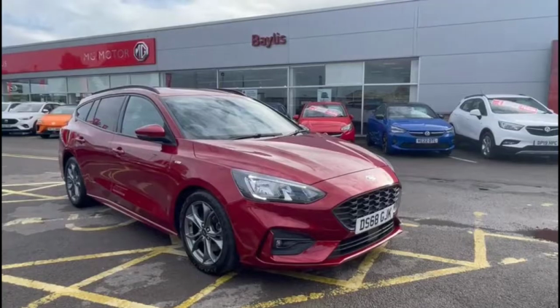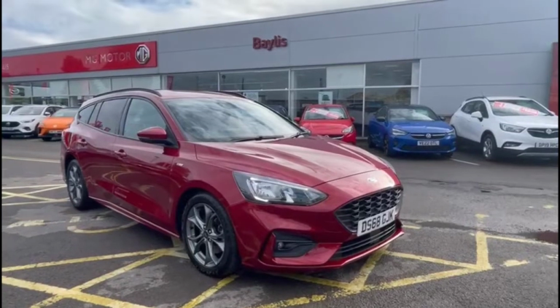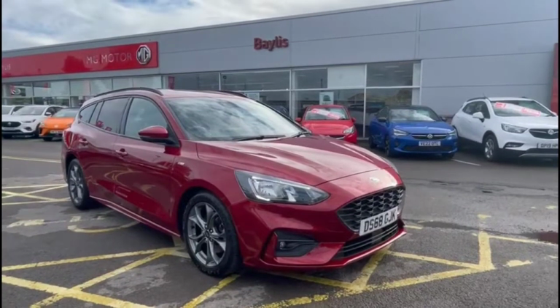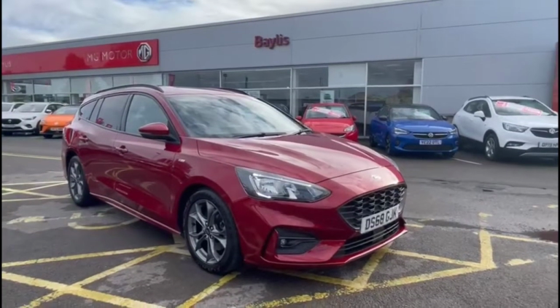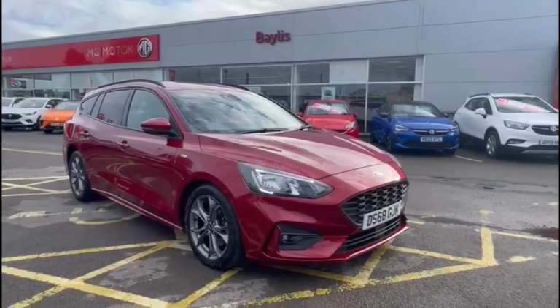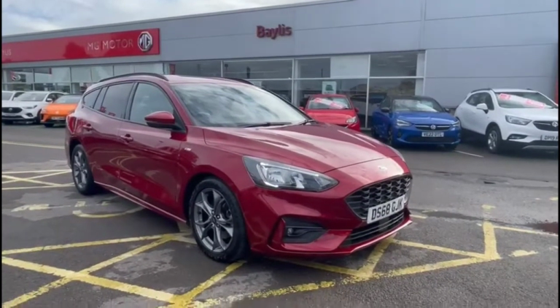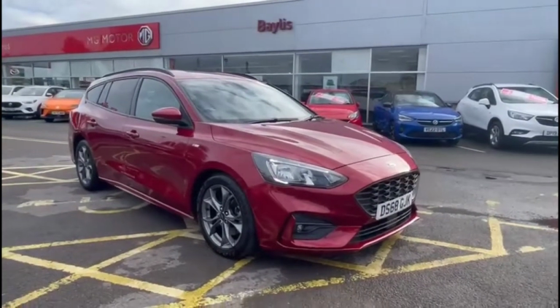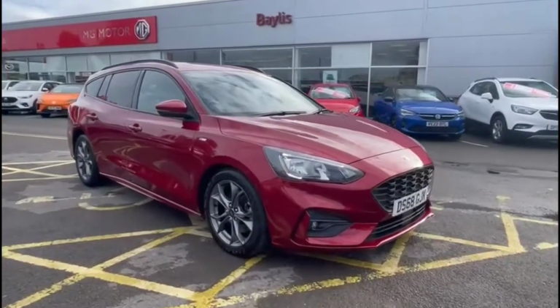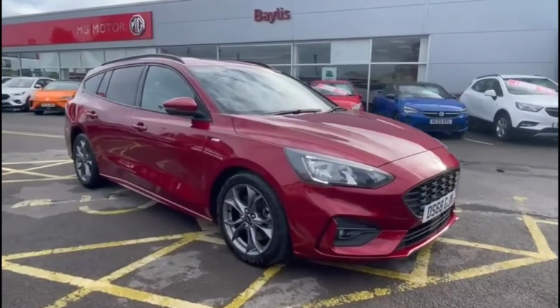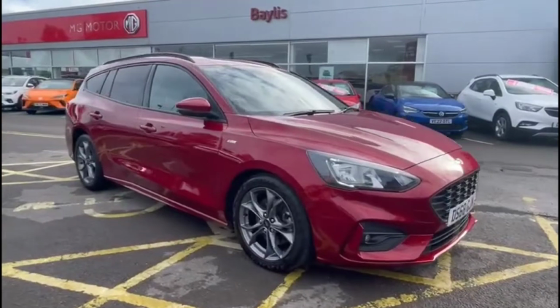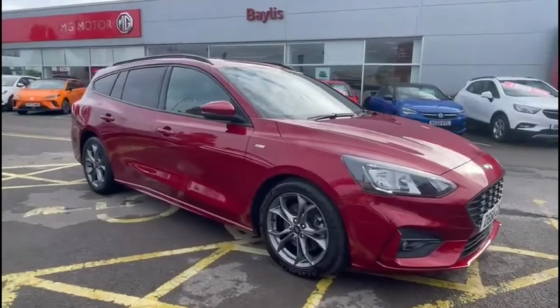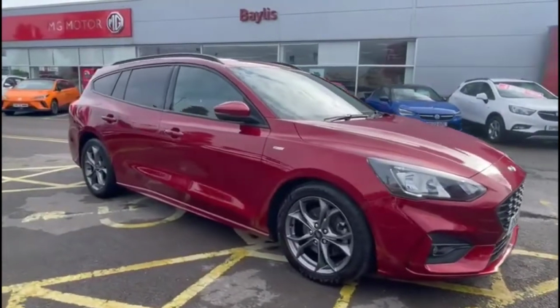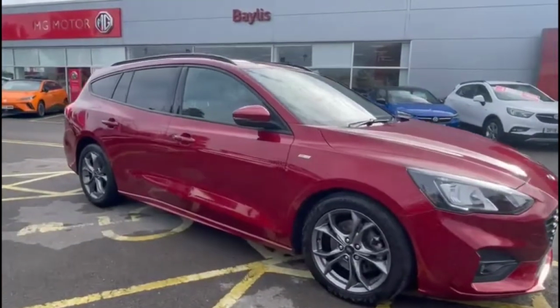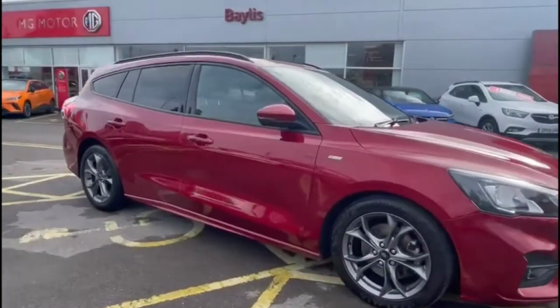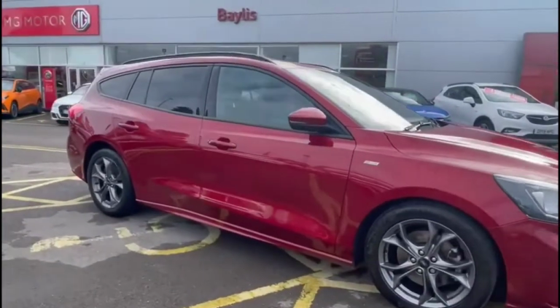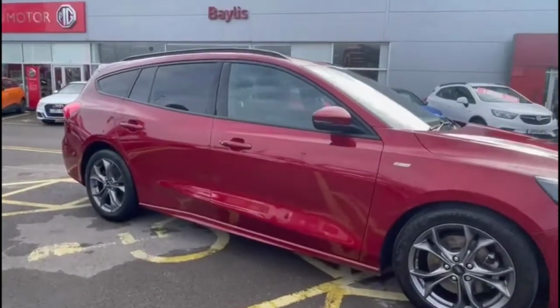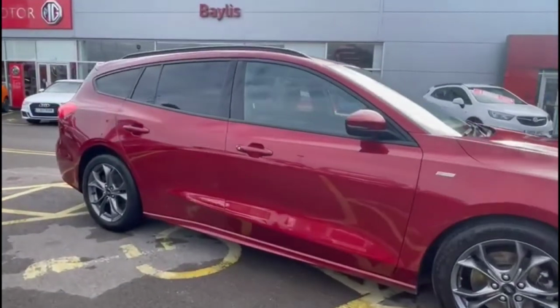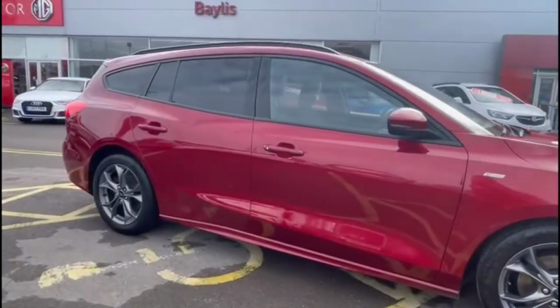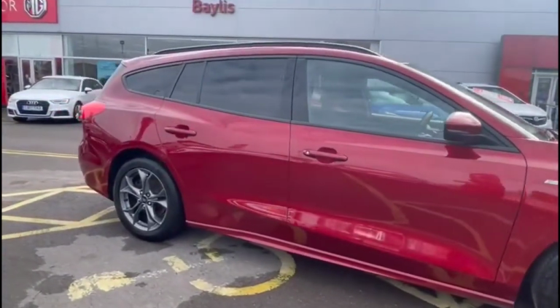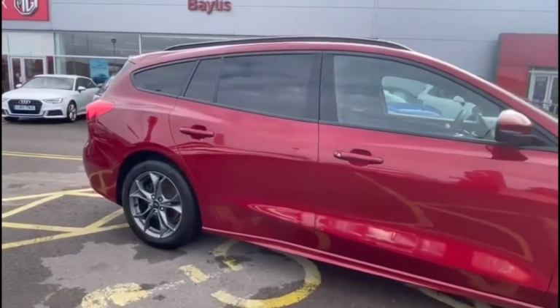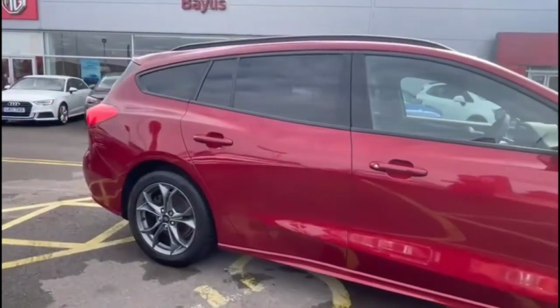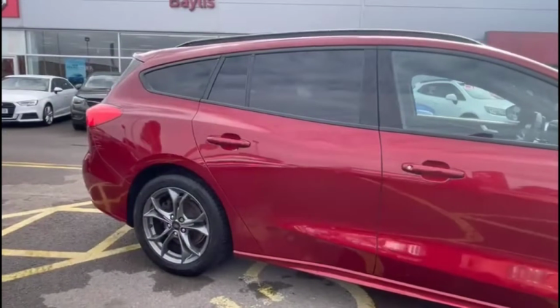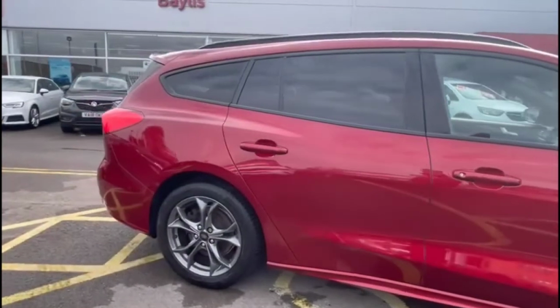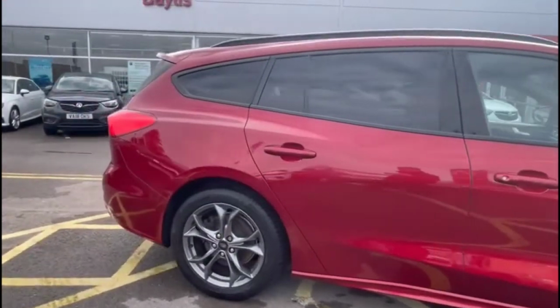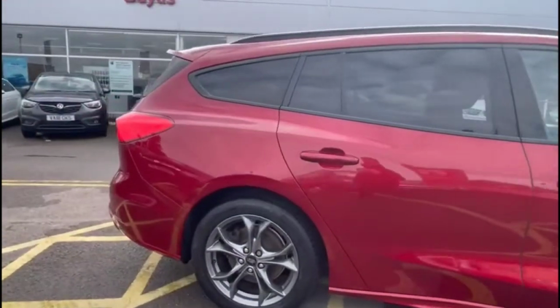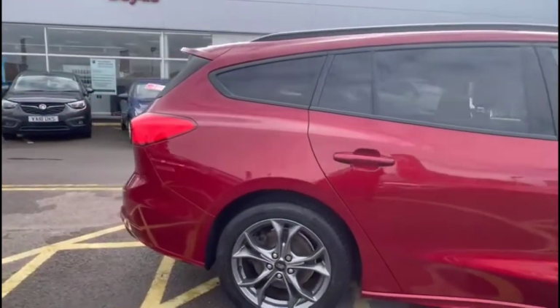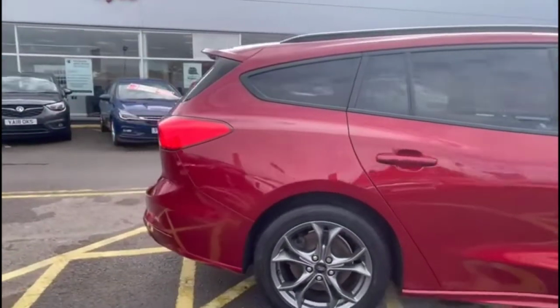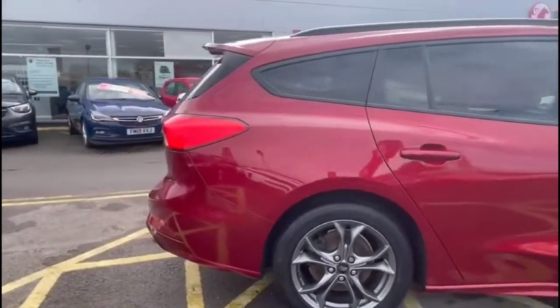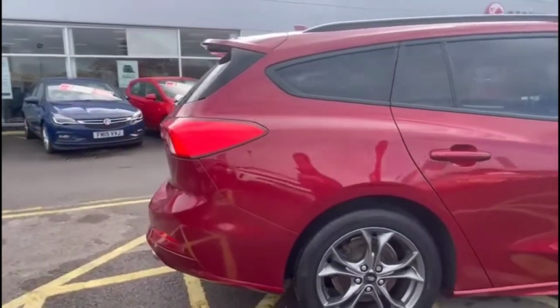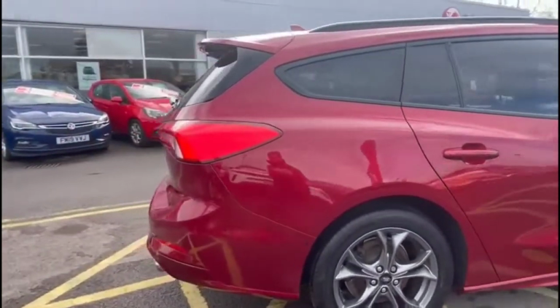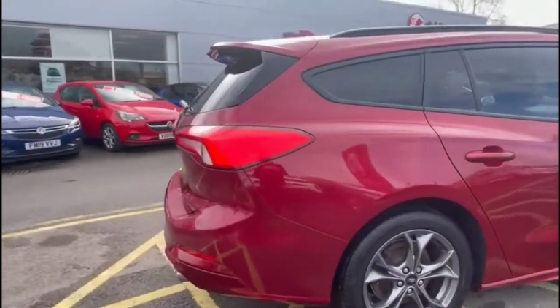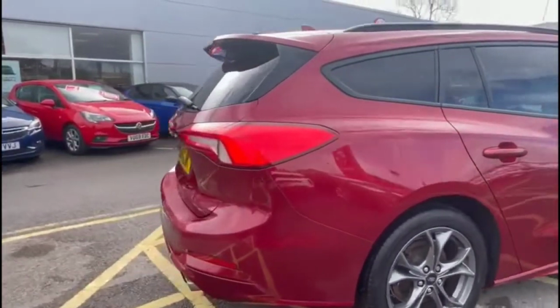Hello, welcome to Bayless Vauxhall. Today we're viewing a Ford Focus 1.5 diesel ST-Line estate. This model's mileage is 40,731 miles, finished in red, and it also comes with a Bayless warranty and the option to extend it up to 36 months.